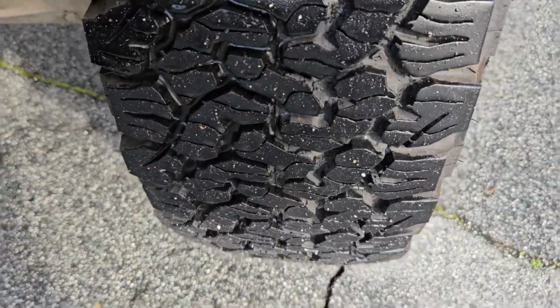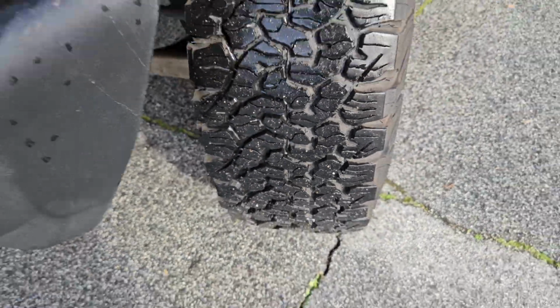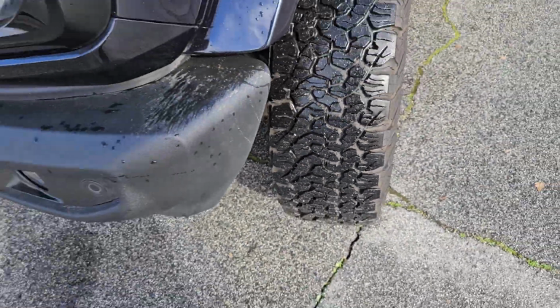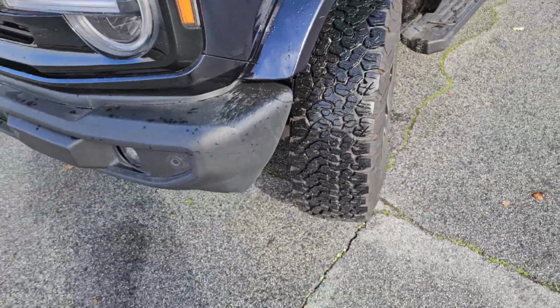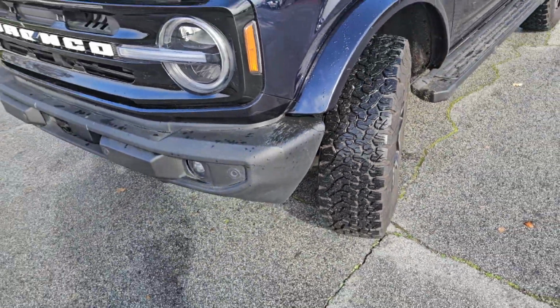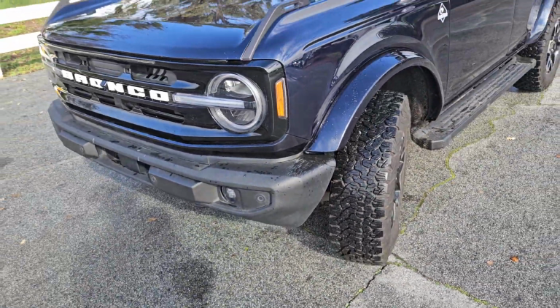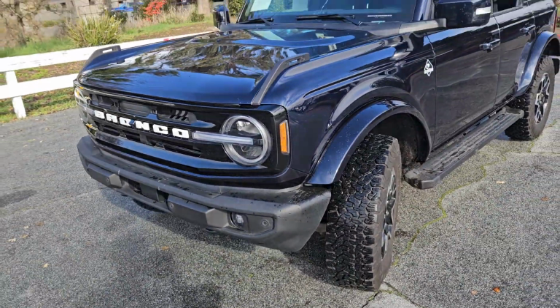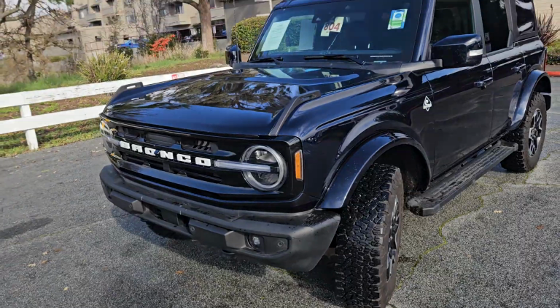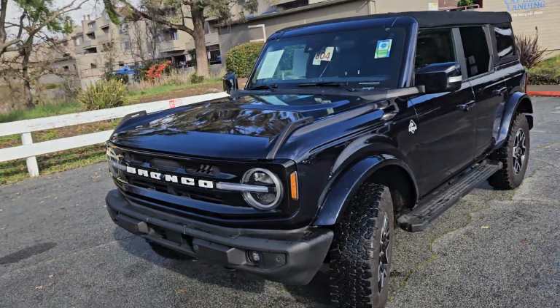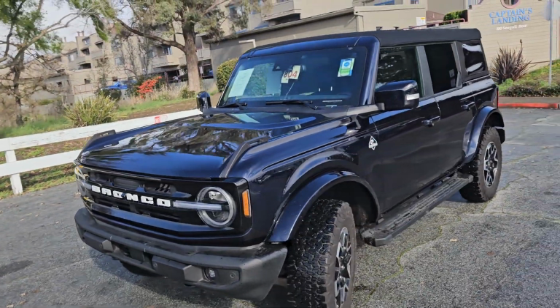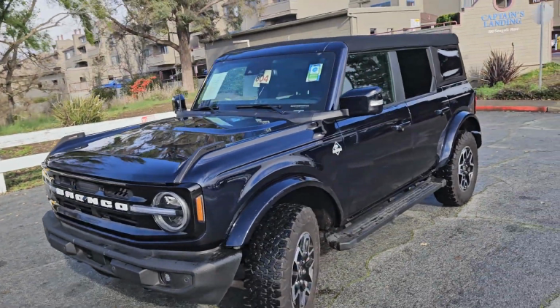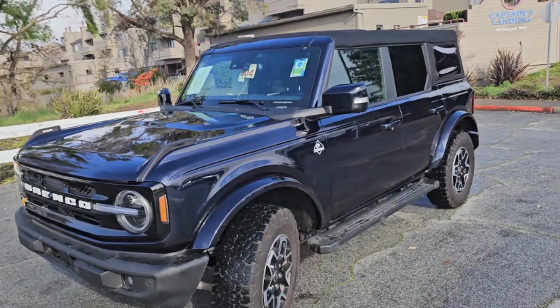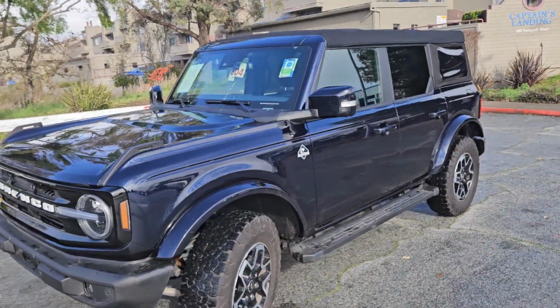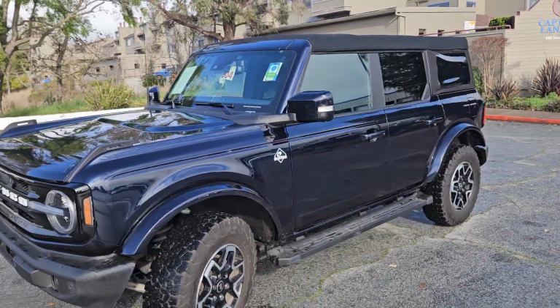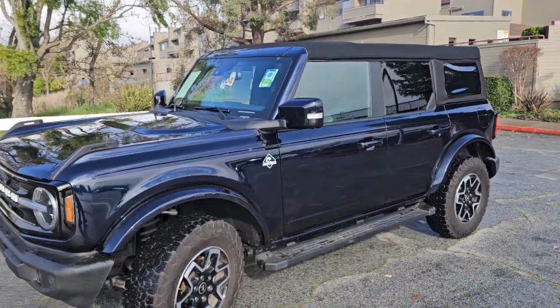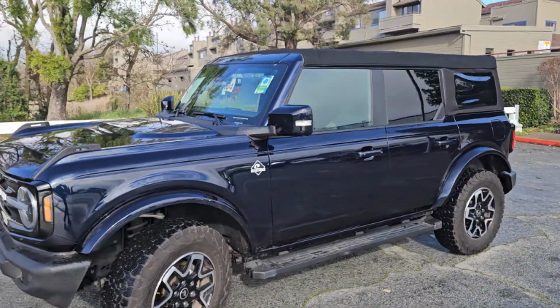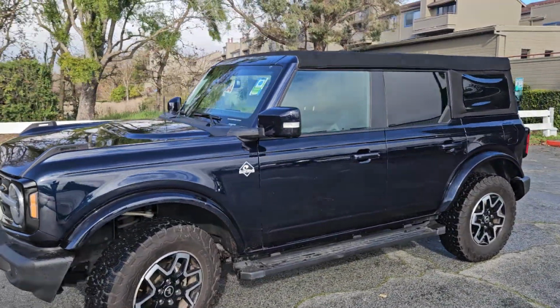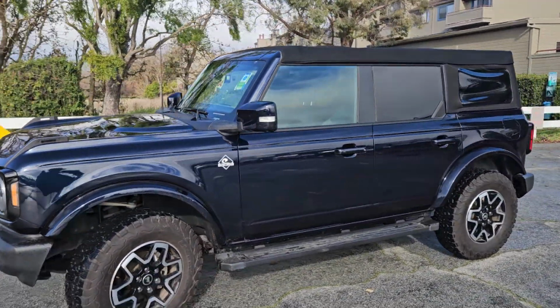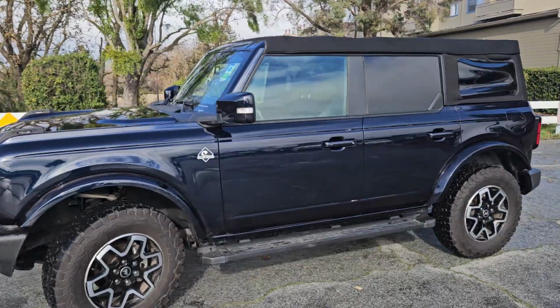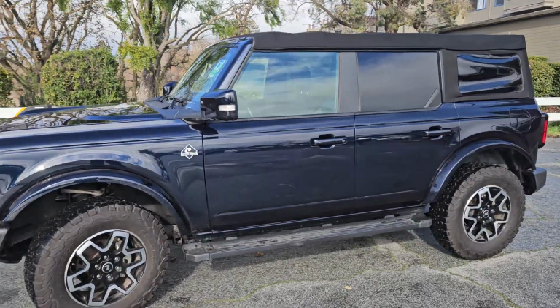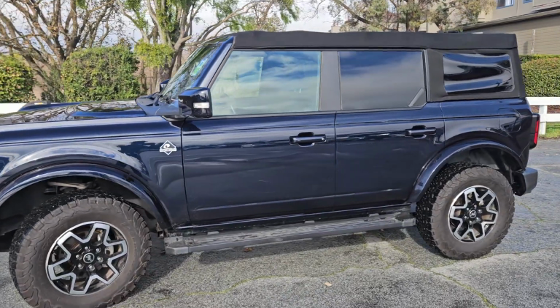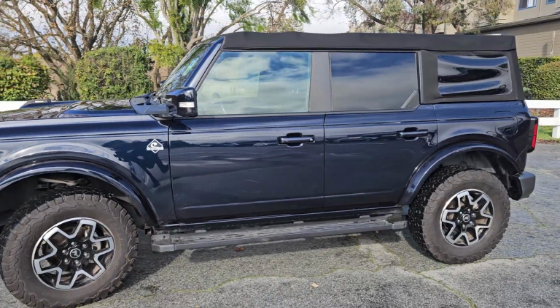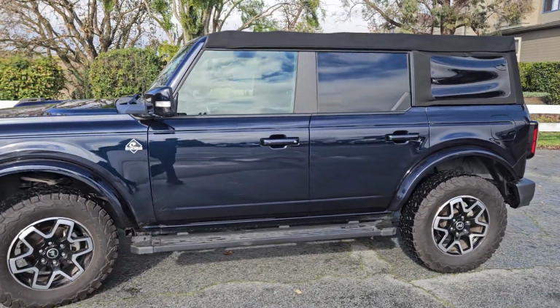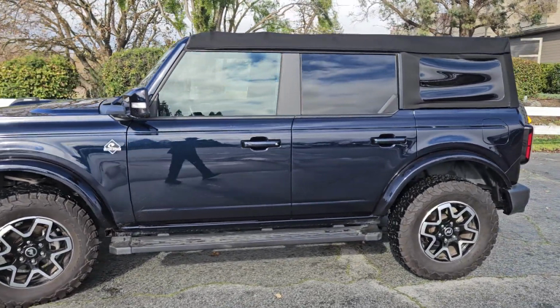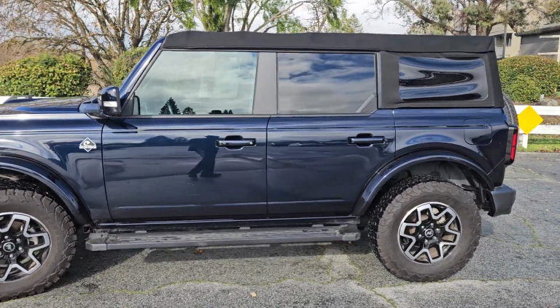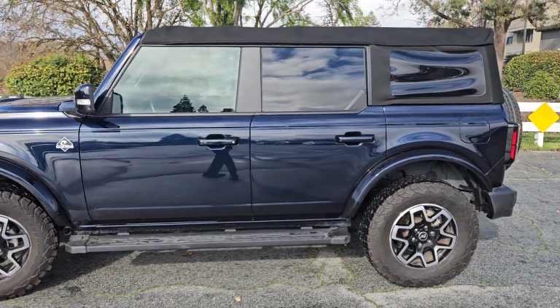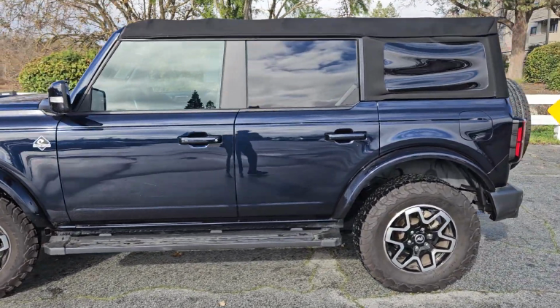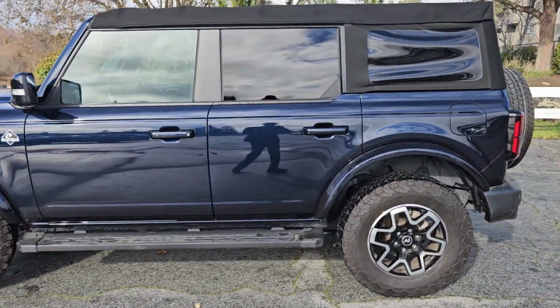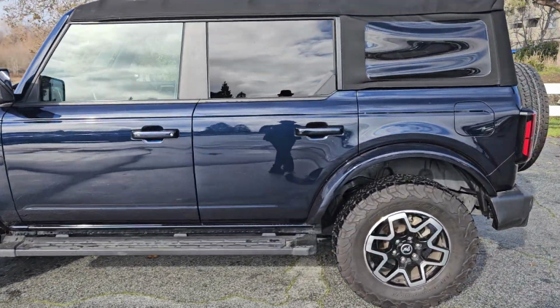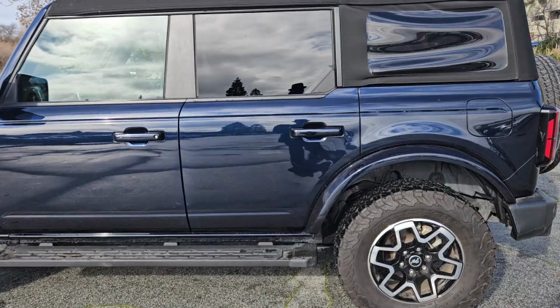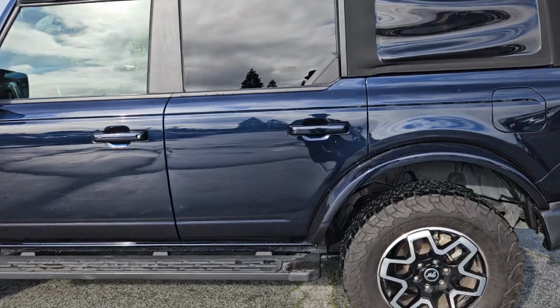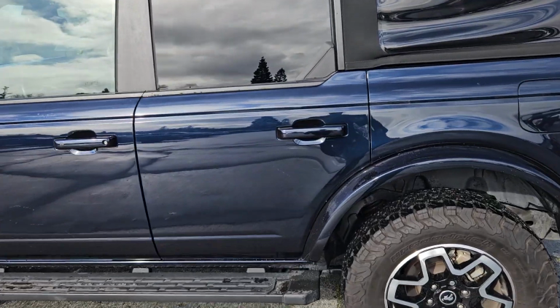The second thing that we're going to give you is a Carfax vehicle history report, so you know the history of the vehicle prior to you making a decision to purchase it. I've got a little bit more information on this one as I sold it when it was brand new, and I'll give that to you here shortly.